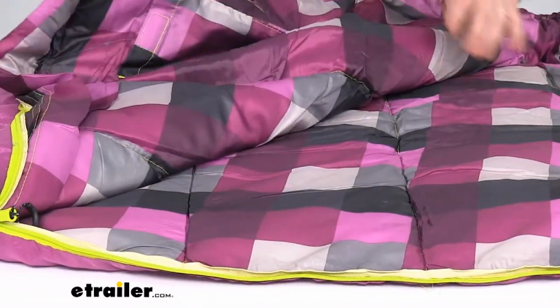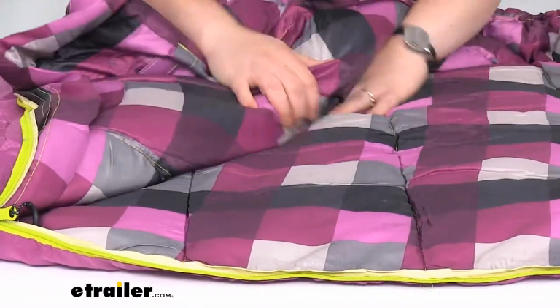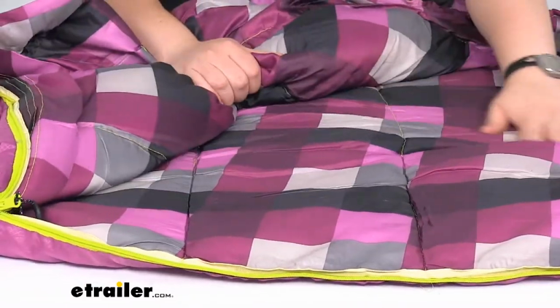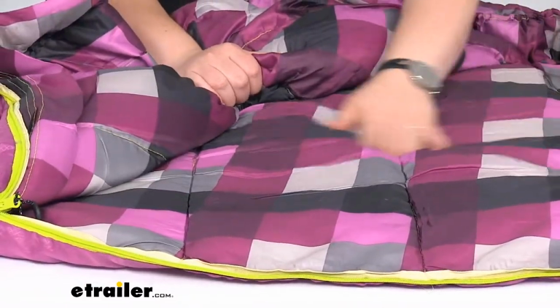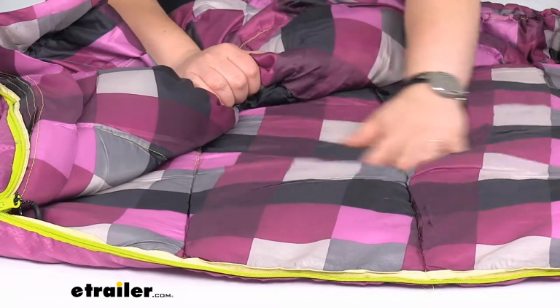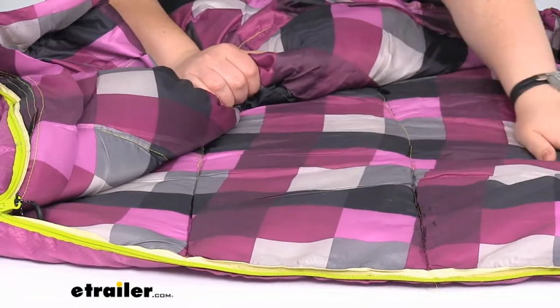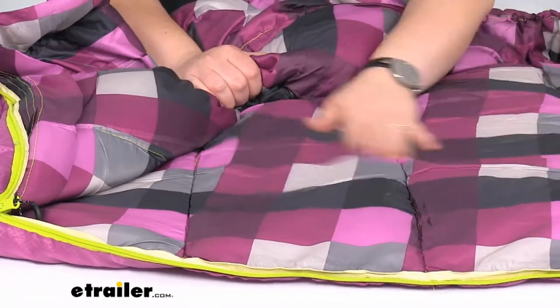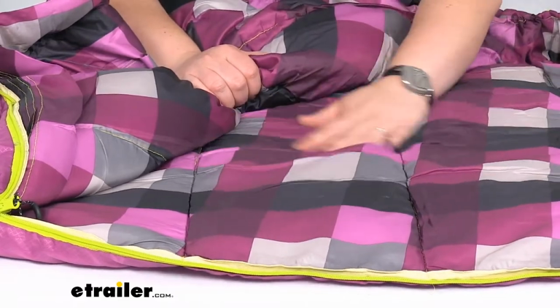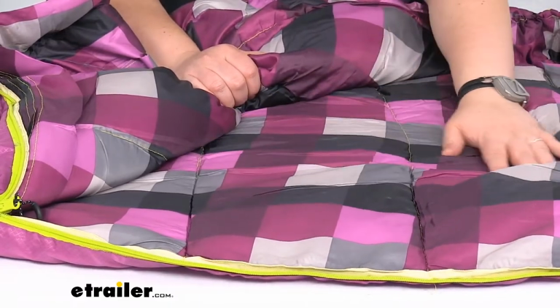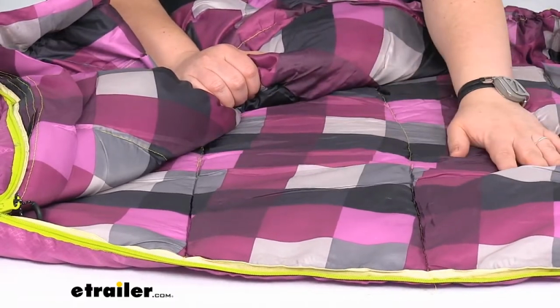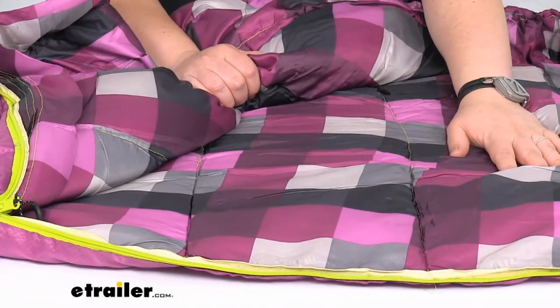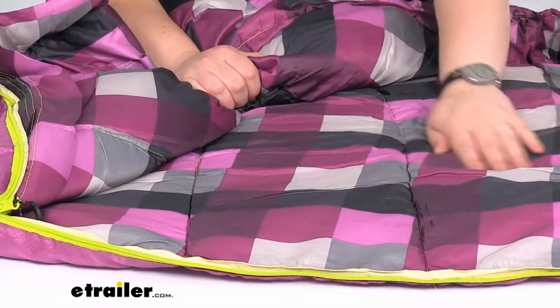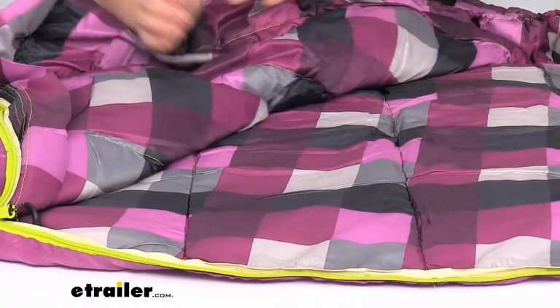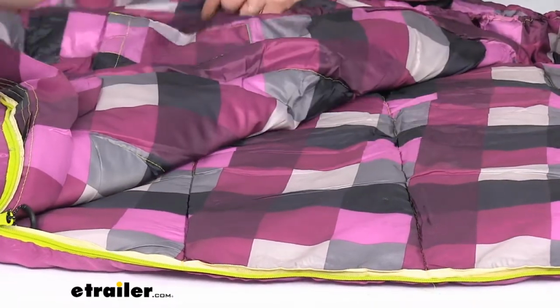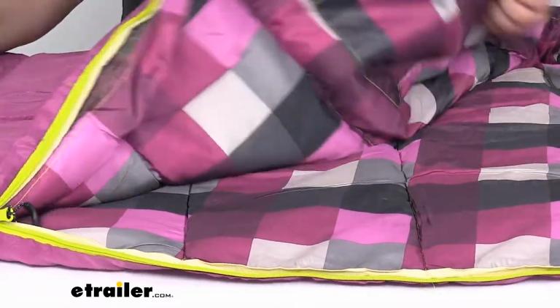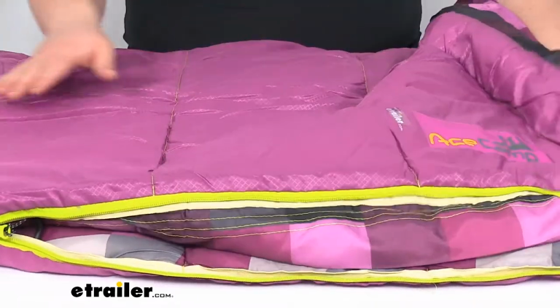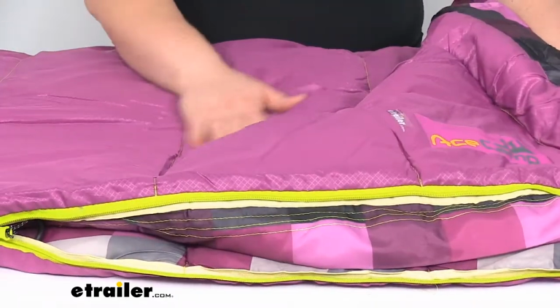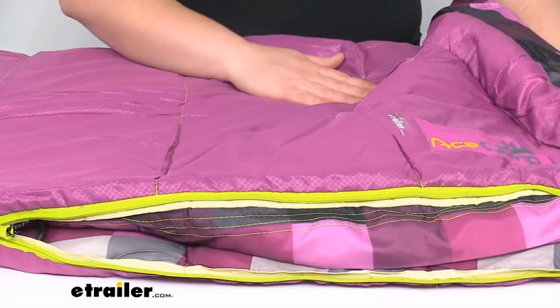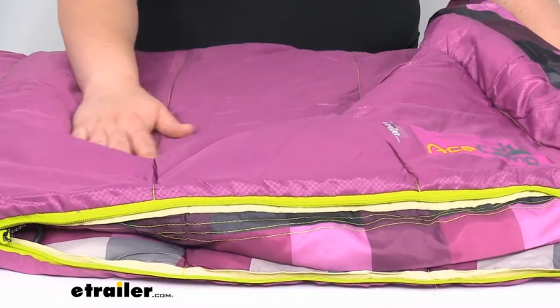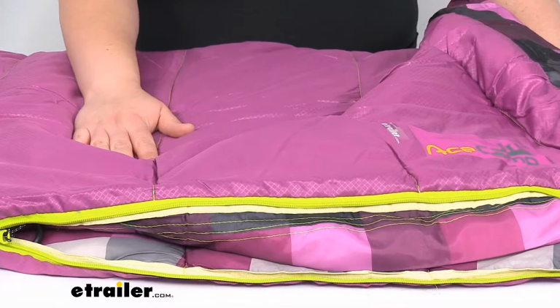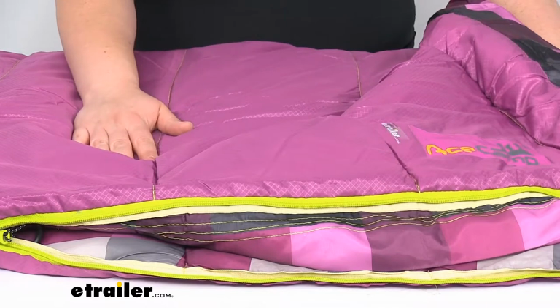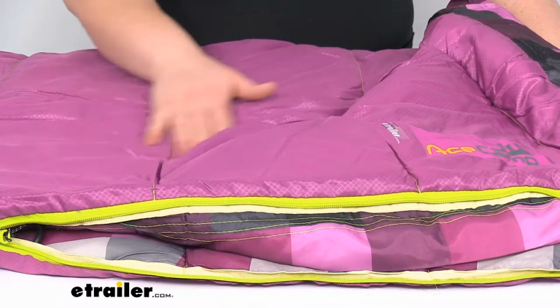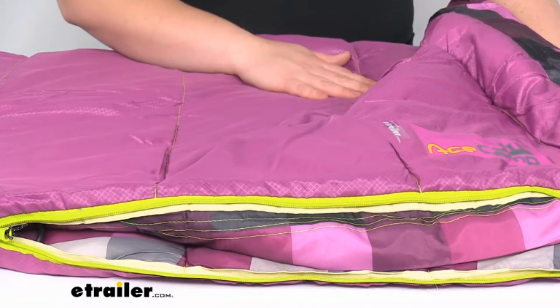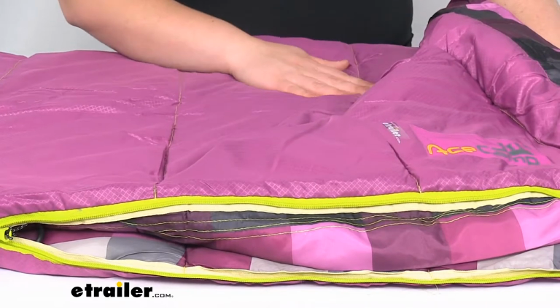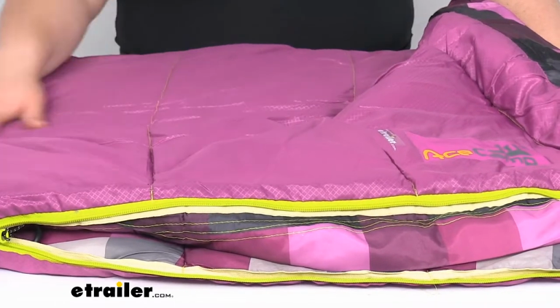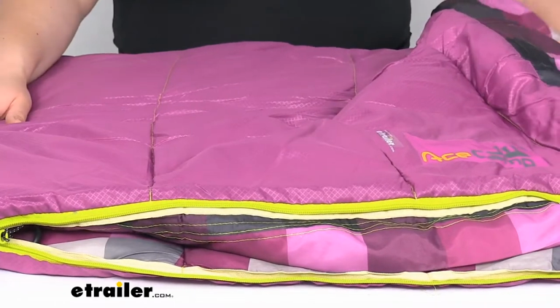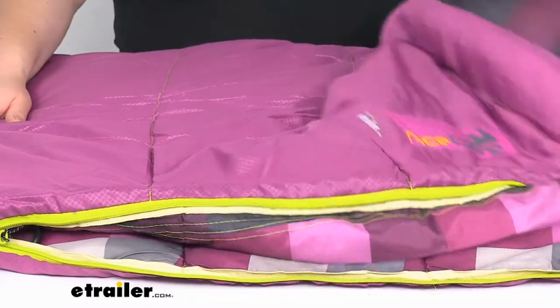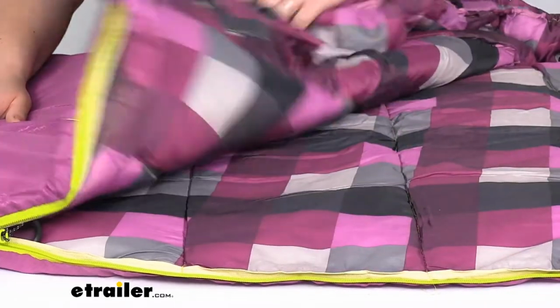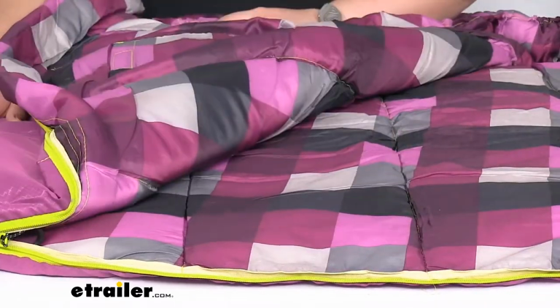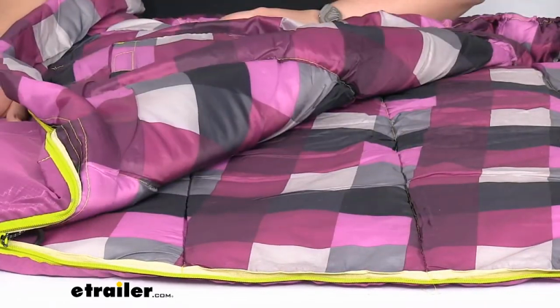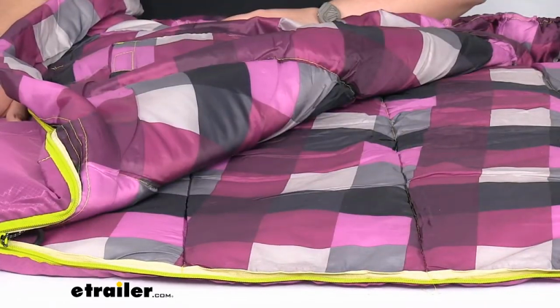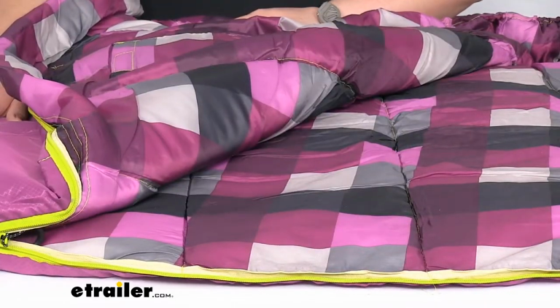It is a polyester material so it's pretty comfortable on your skin. The outside shell is made of 210T embossed polyester so it should keep you nice and insulated.